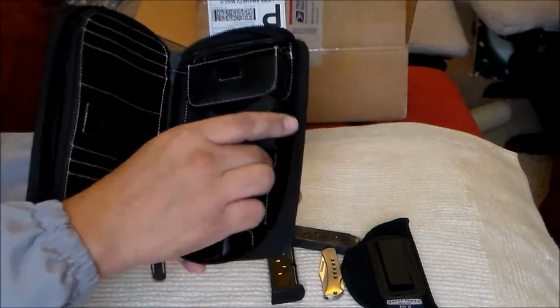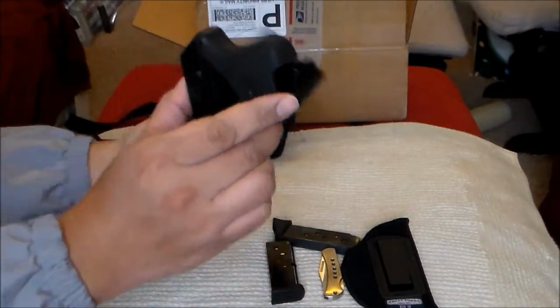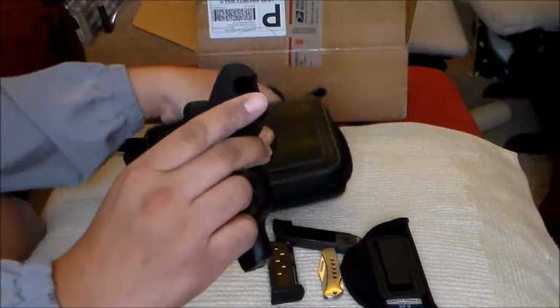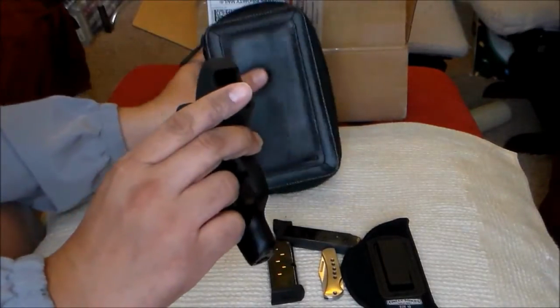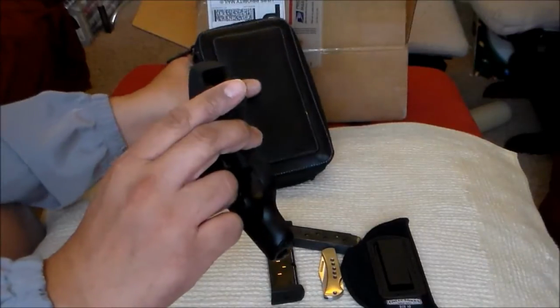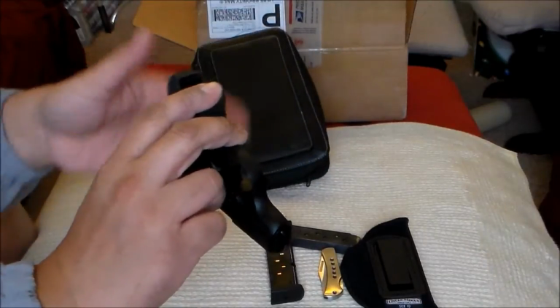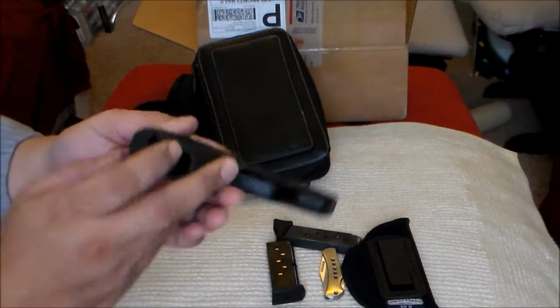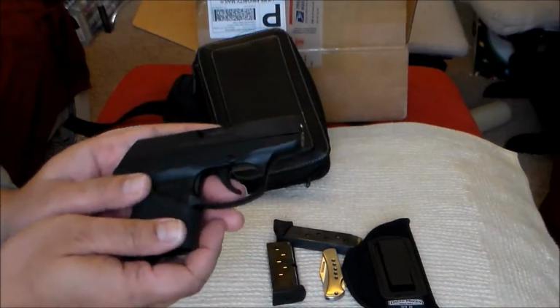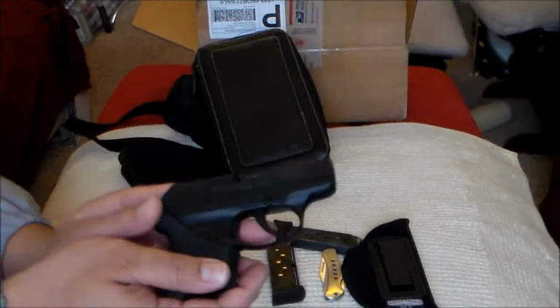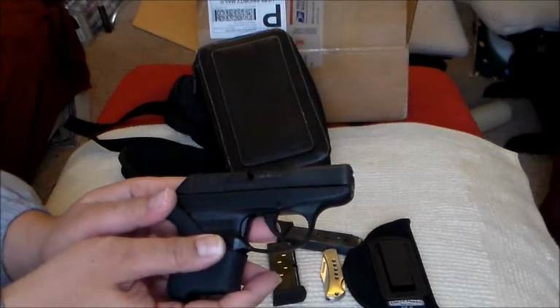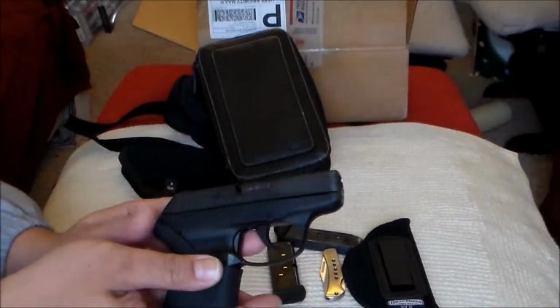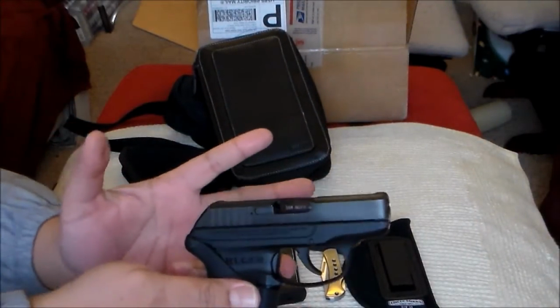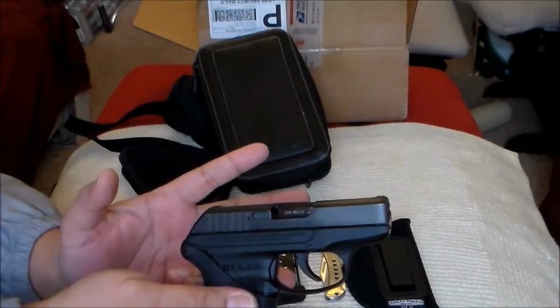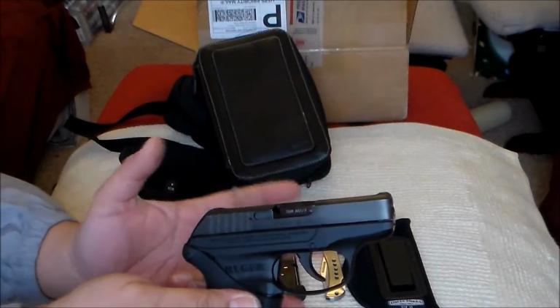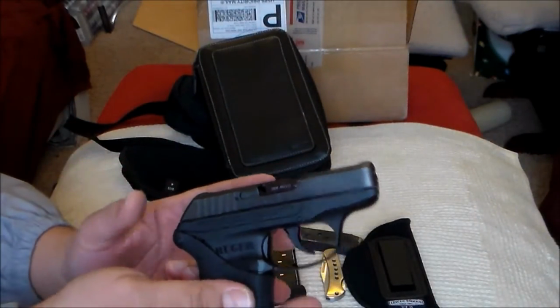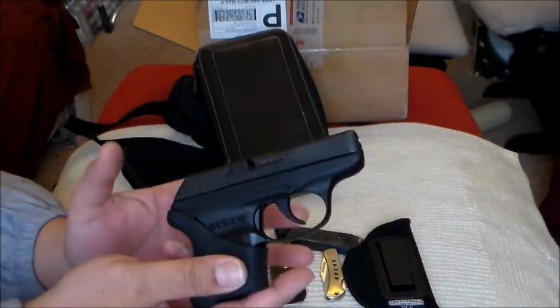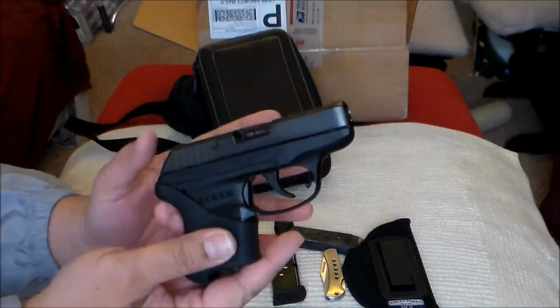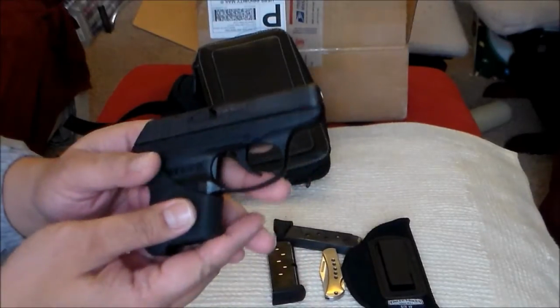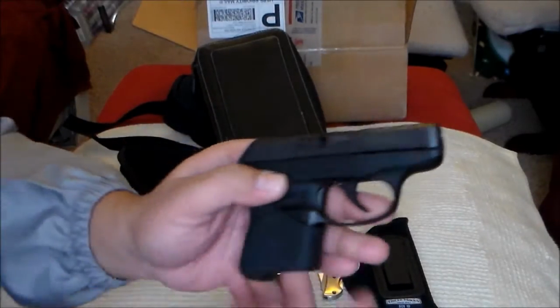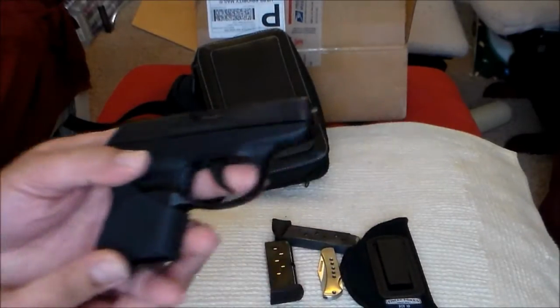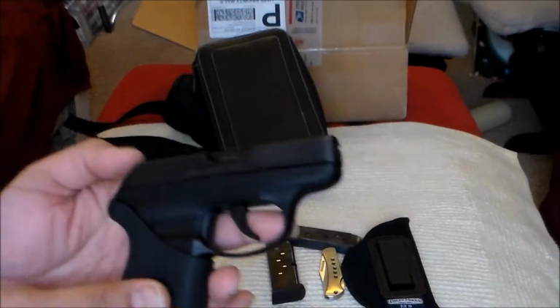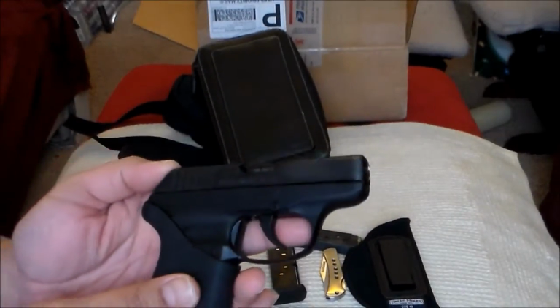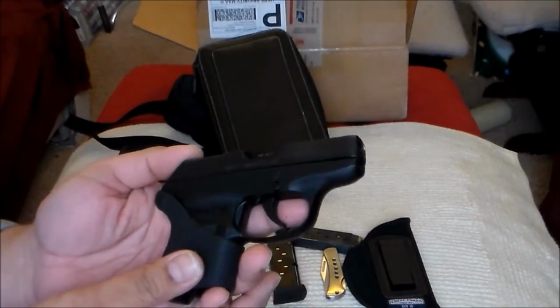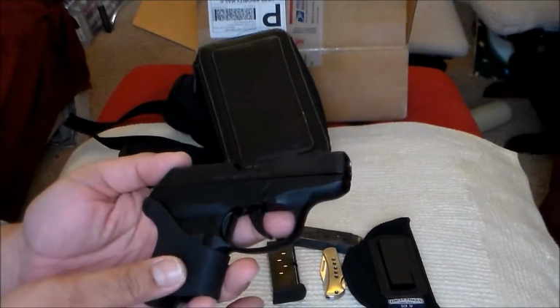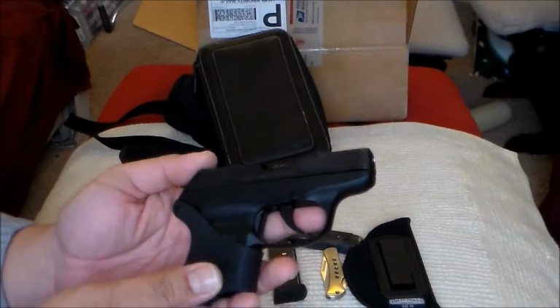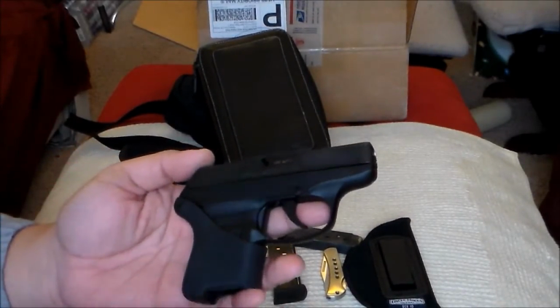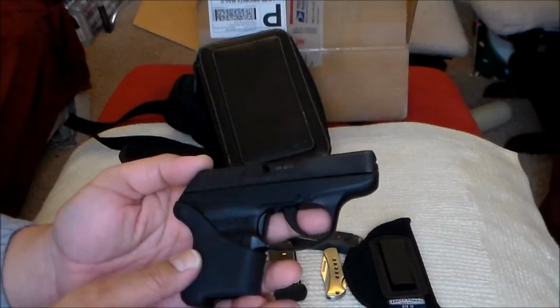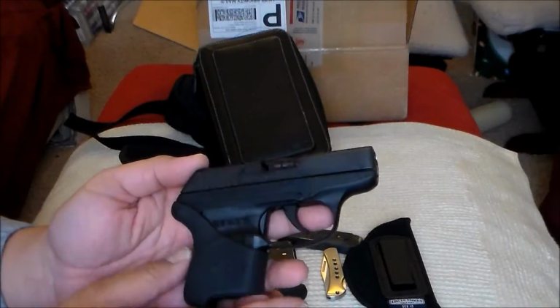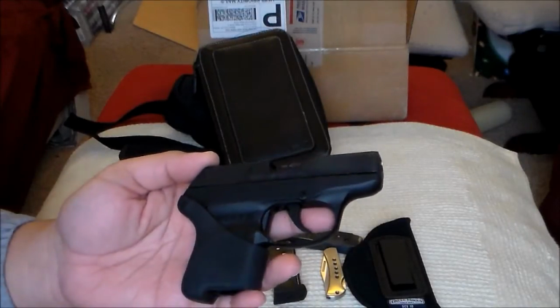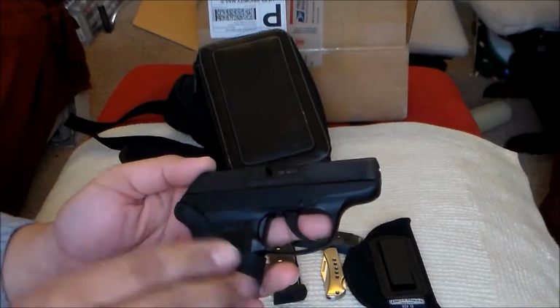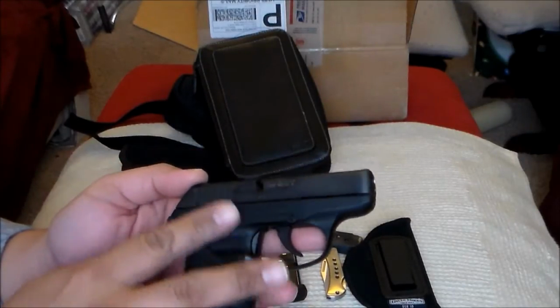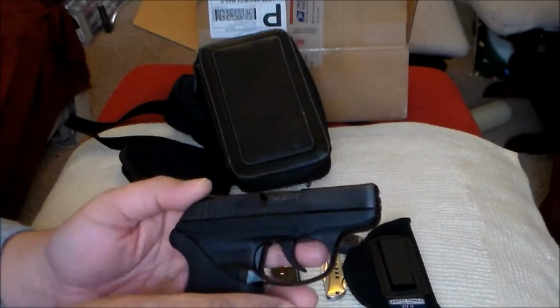As for the gun itself — as background, I bought this gun a few months after it was released because everybody was raving about it. Everybody was saying it's a good gun, and yes, the quality is there.